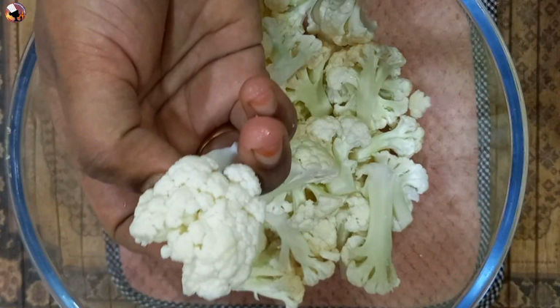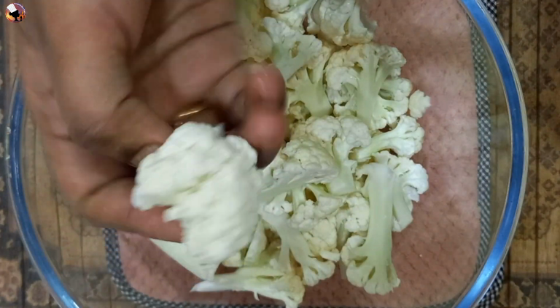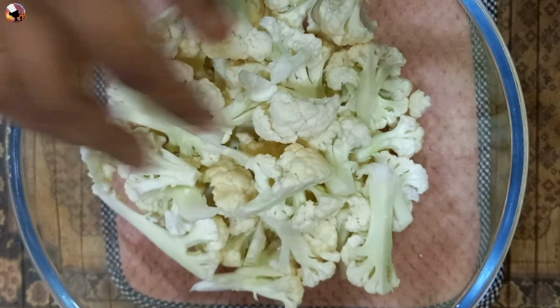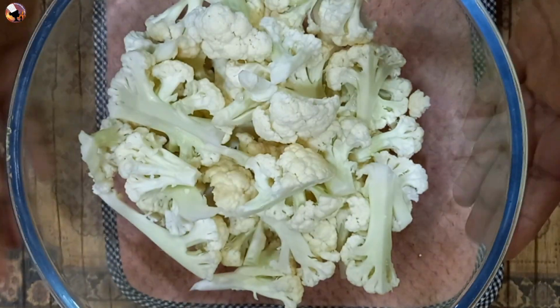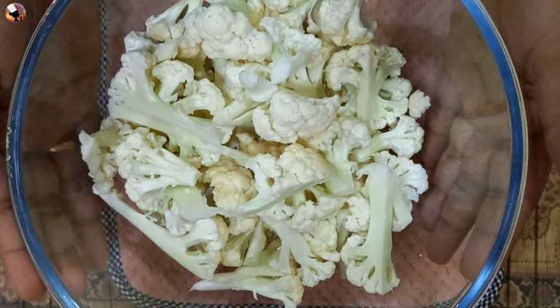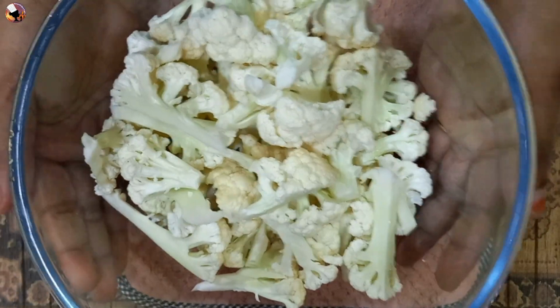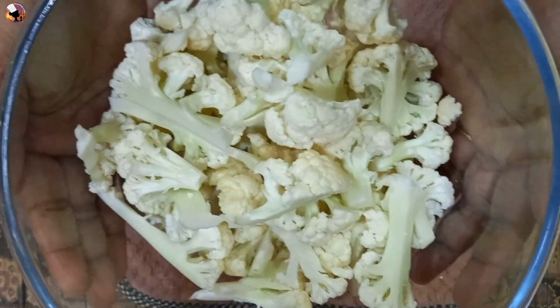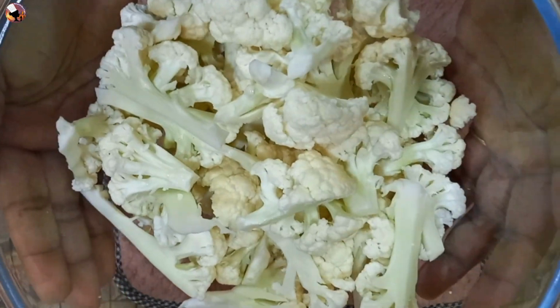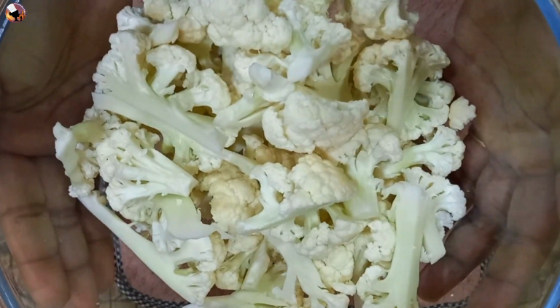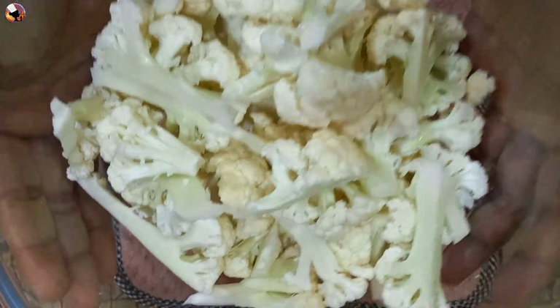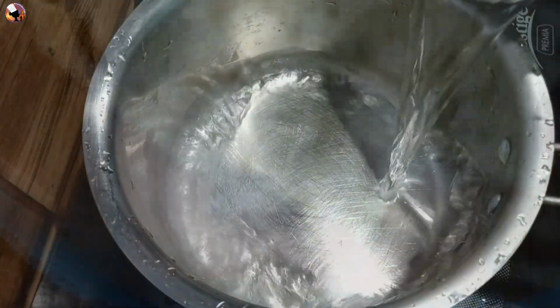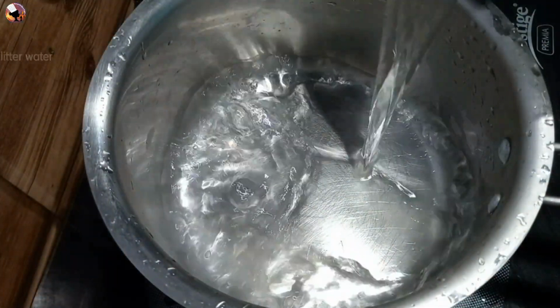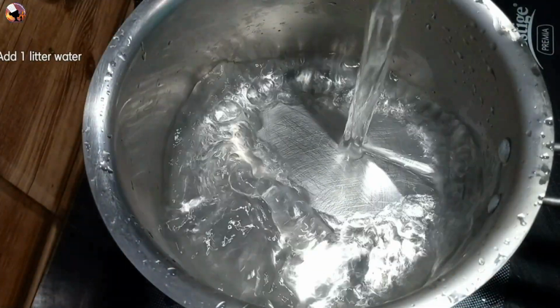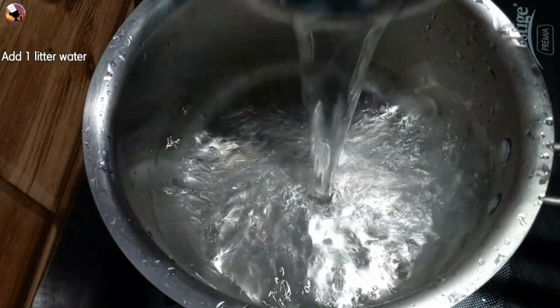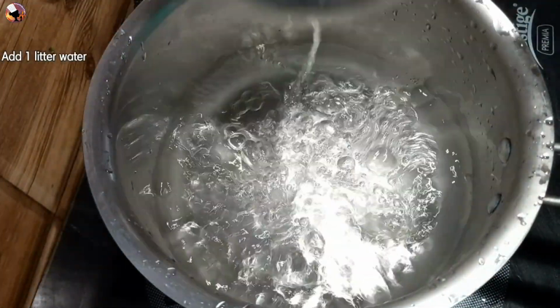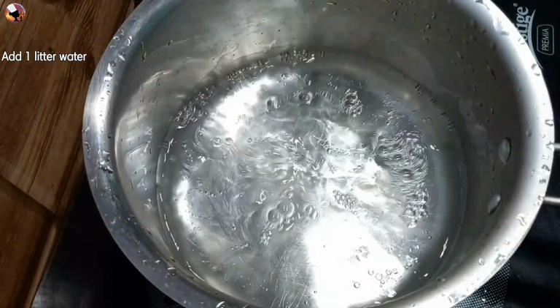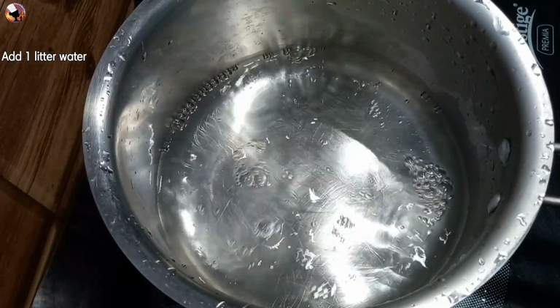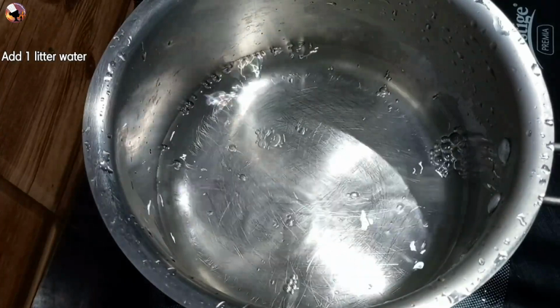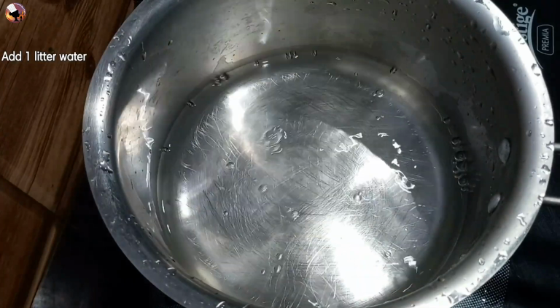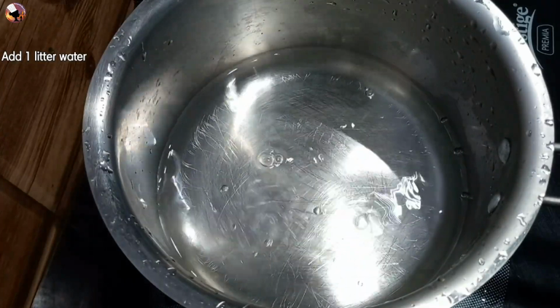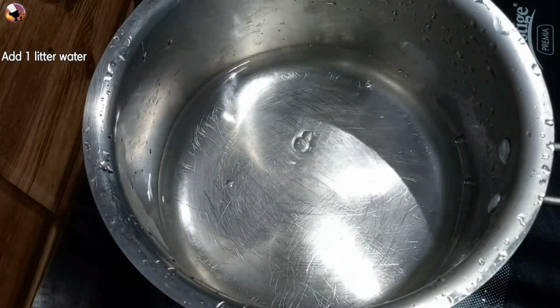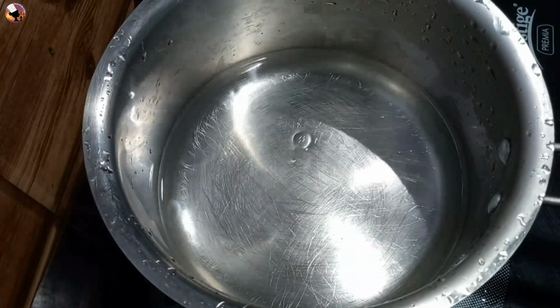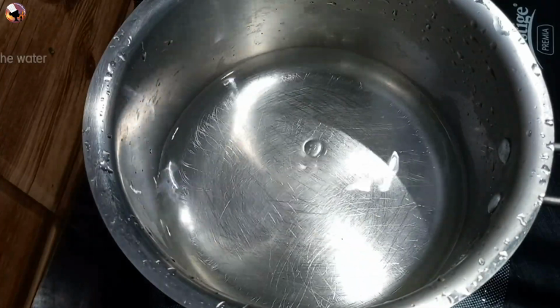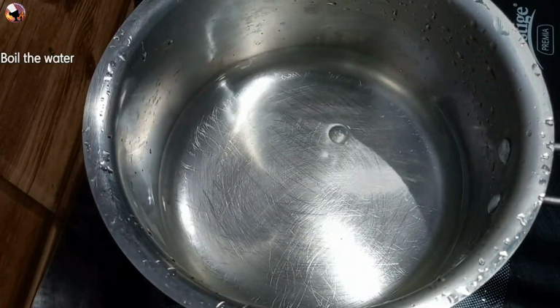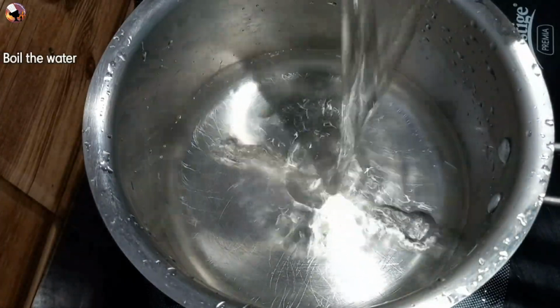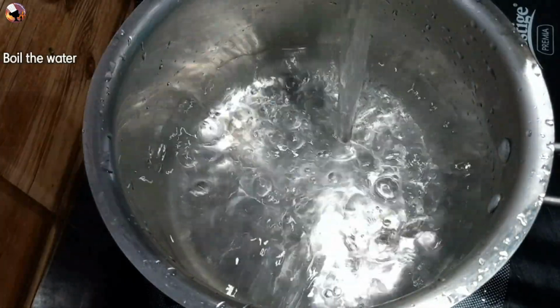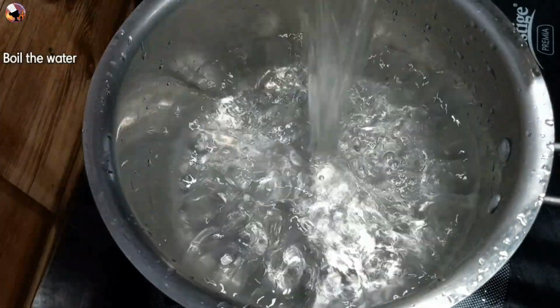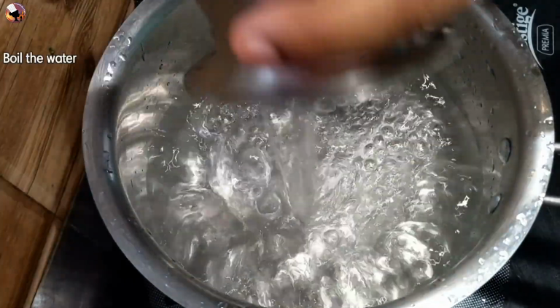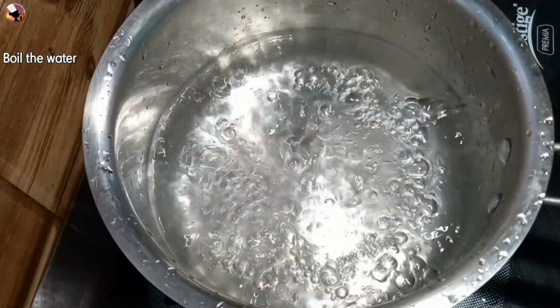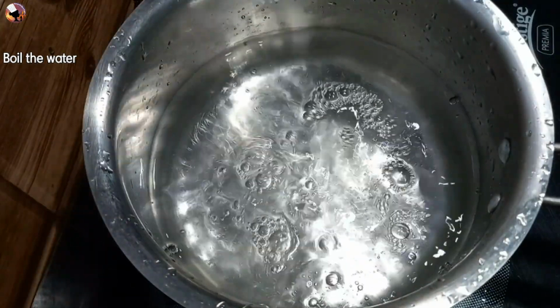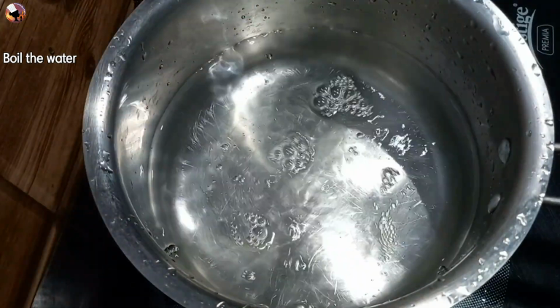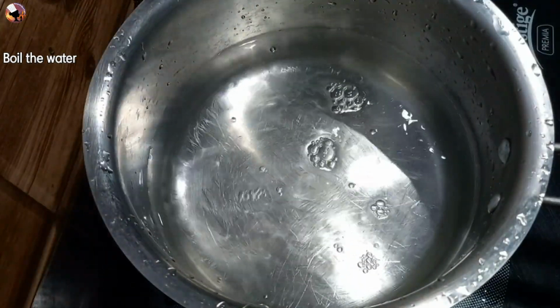Cauliflower is cut. We will wash it in normal water. We will put a little bit of cauliflower in the oven — it will be crispy.